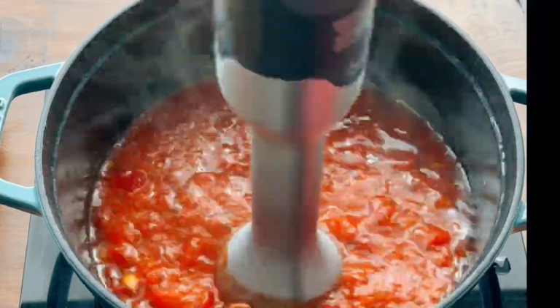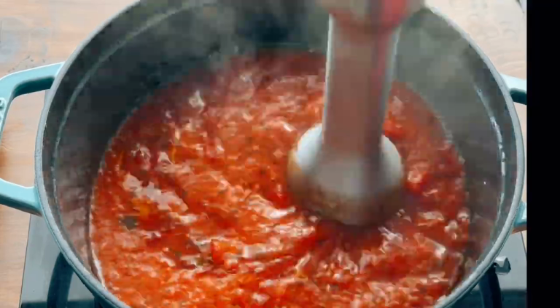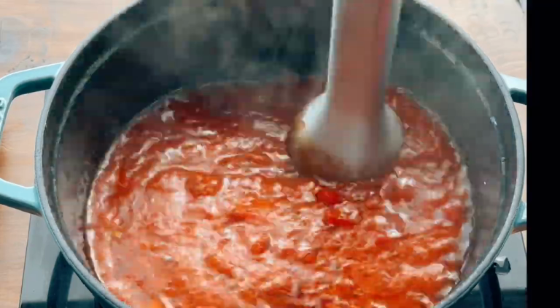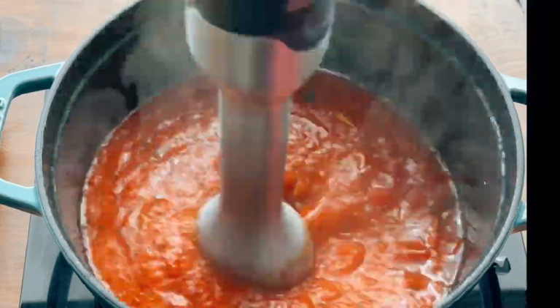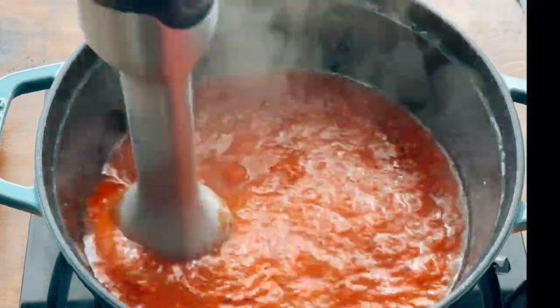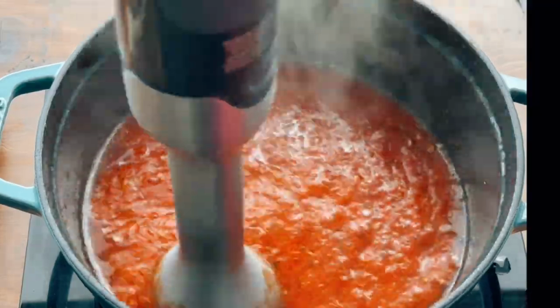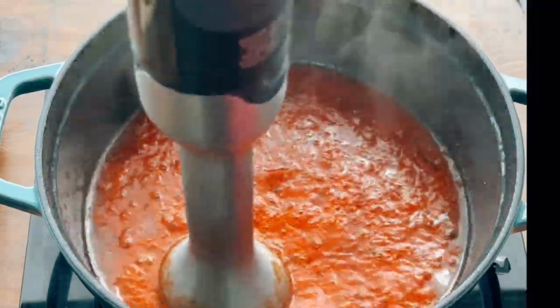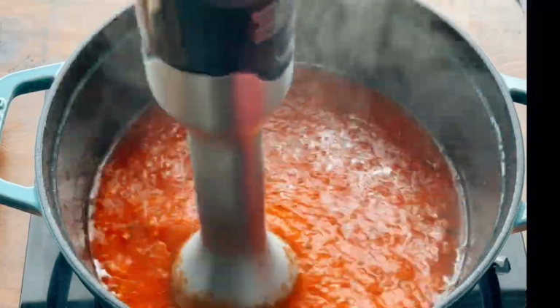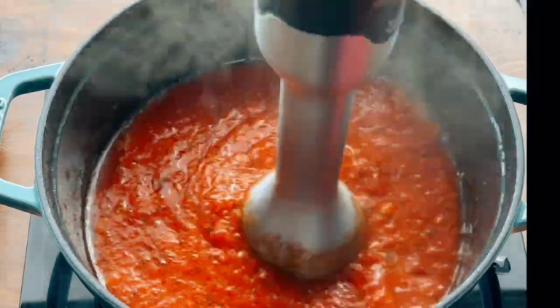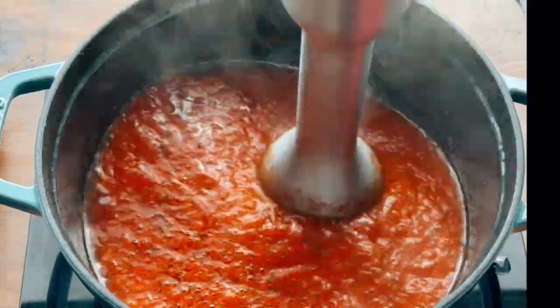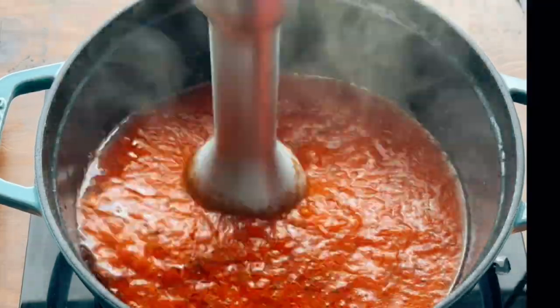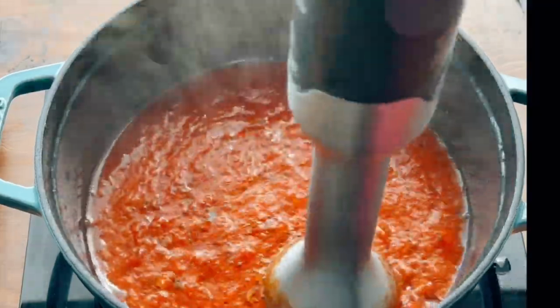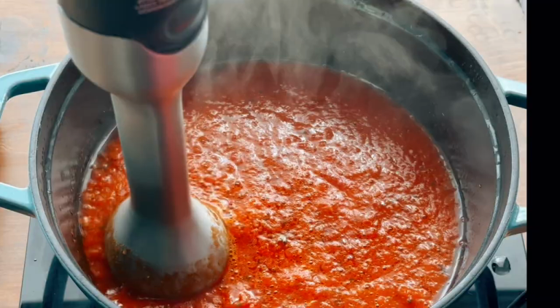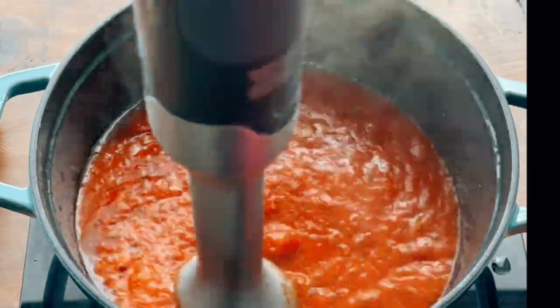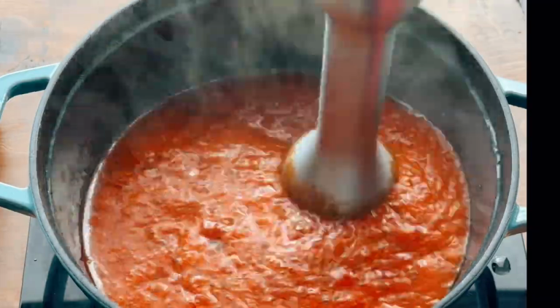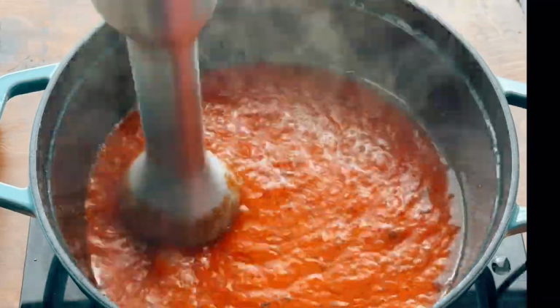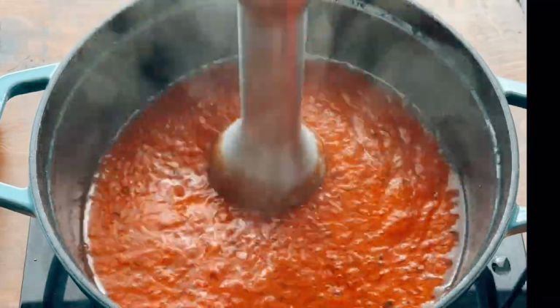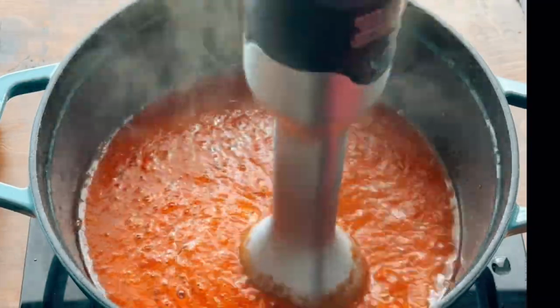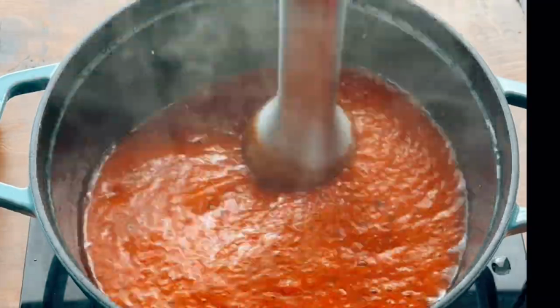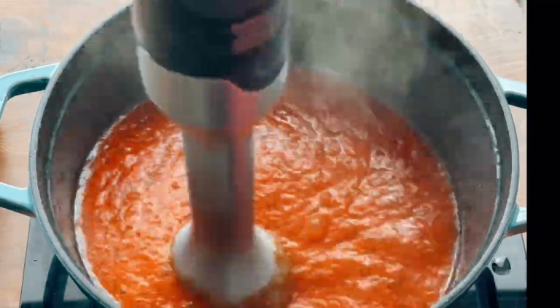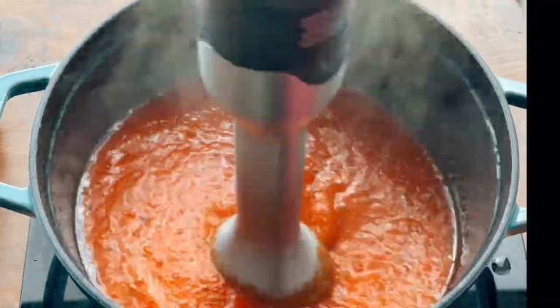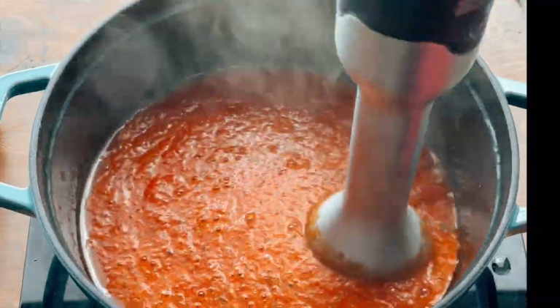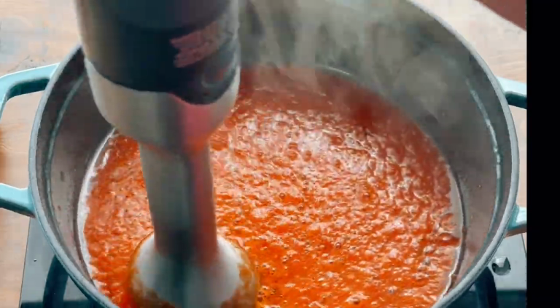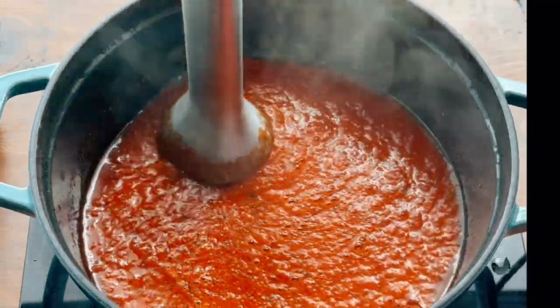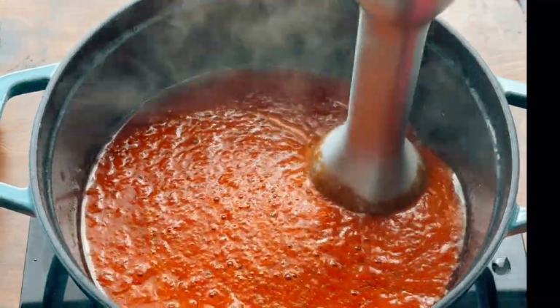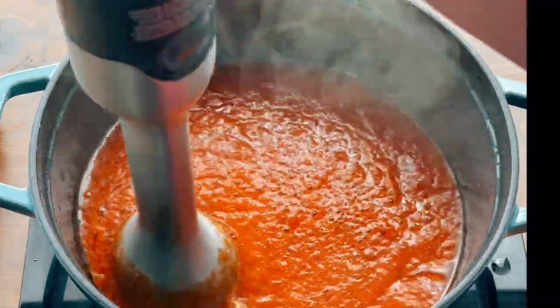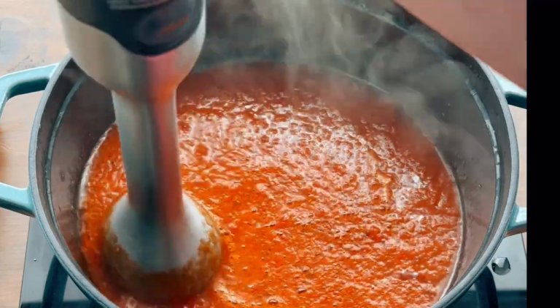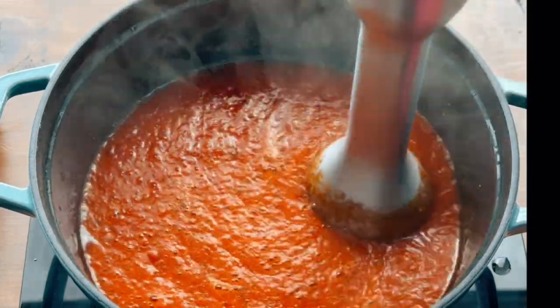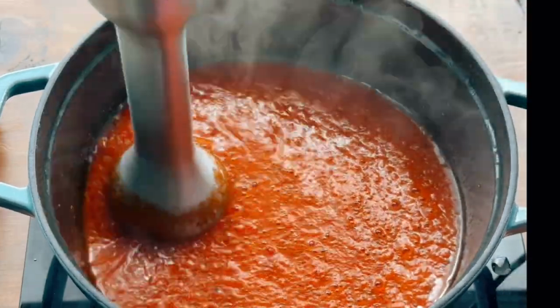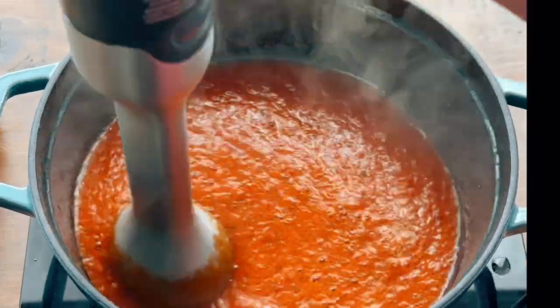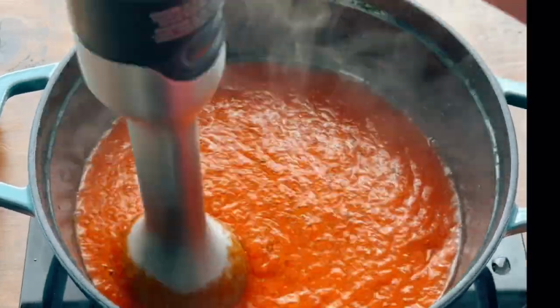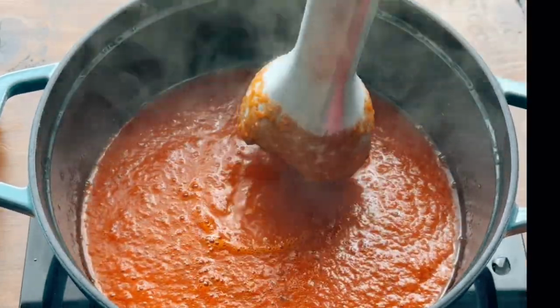We're using our immersion blender to do that. You can also throw it into a blender and have a good old time until it gets smooth. Now our sauce is done and we can move on to our next step, which you'll find out in our next video.